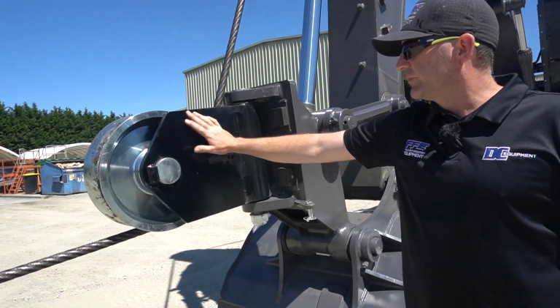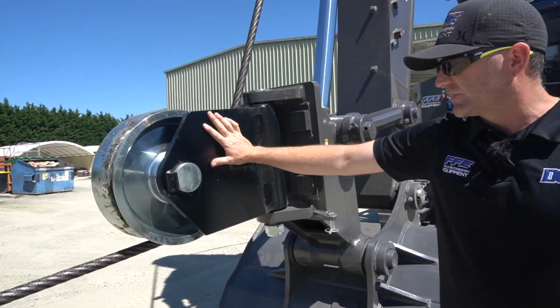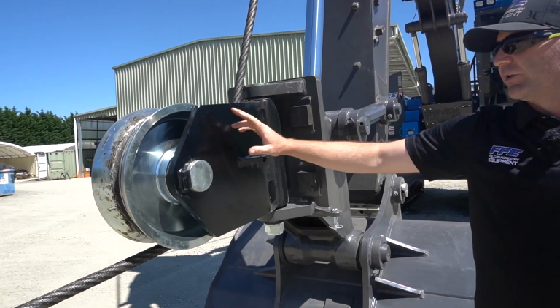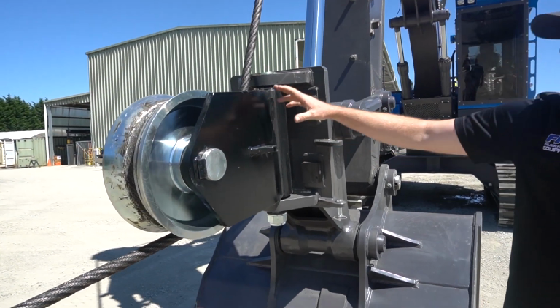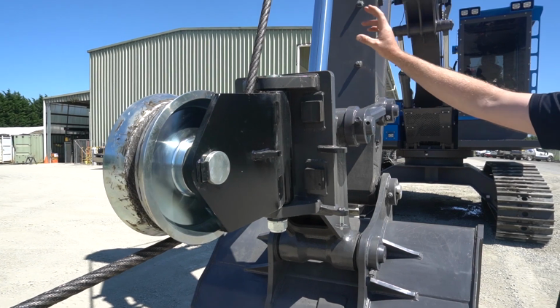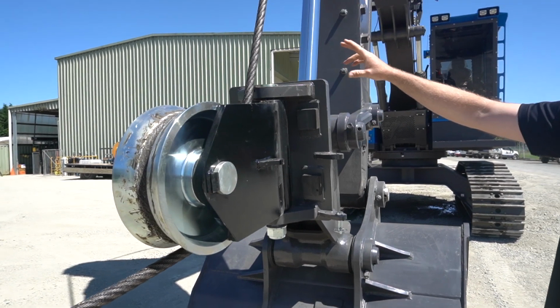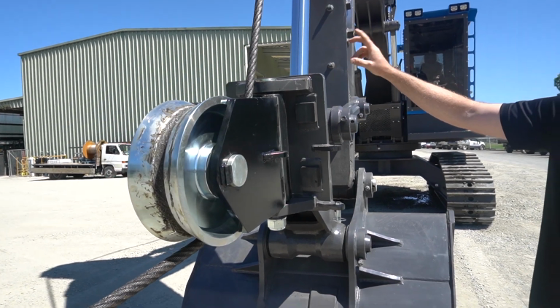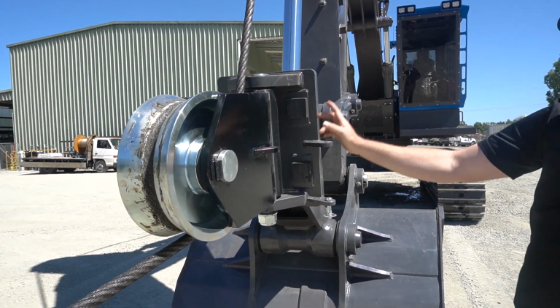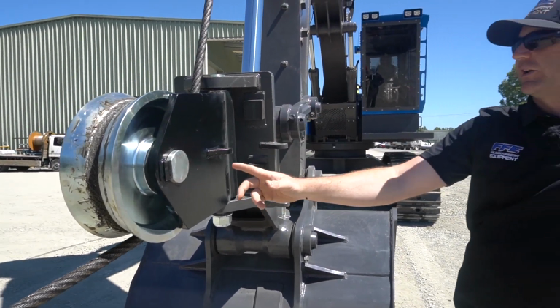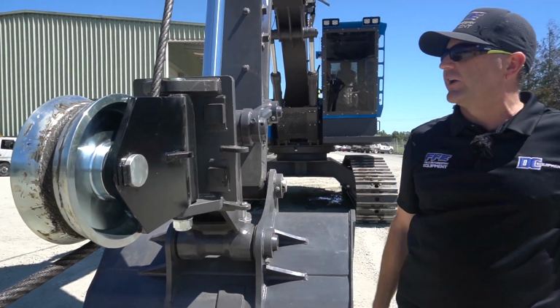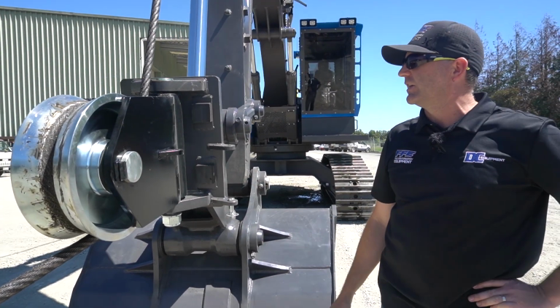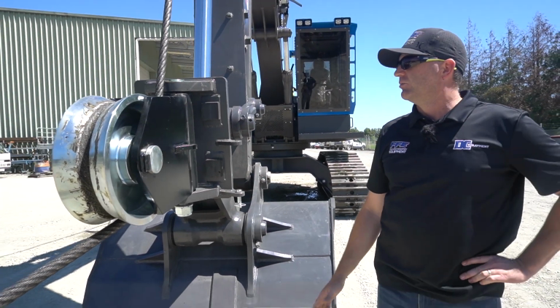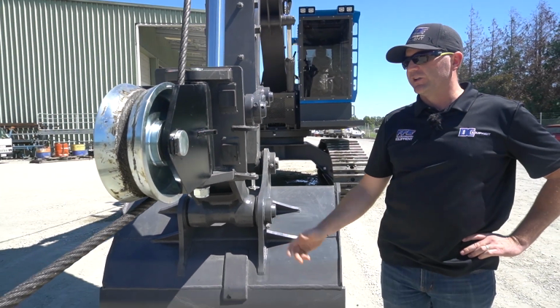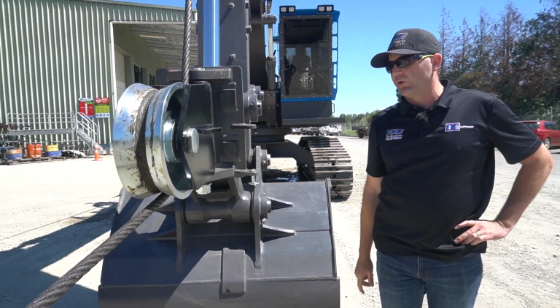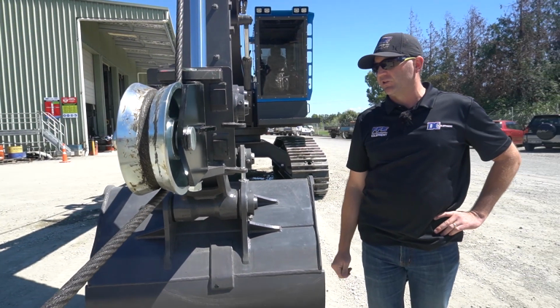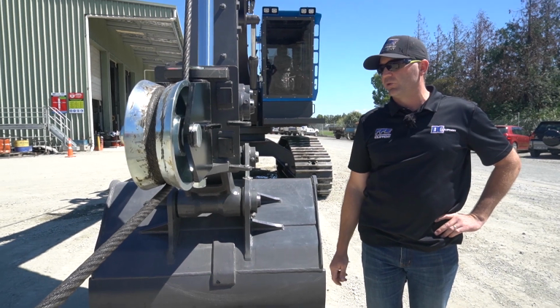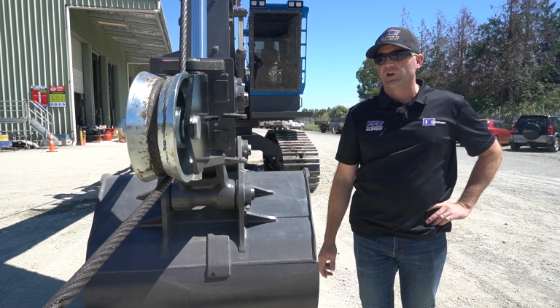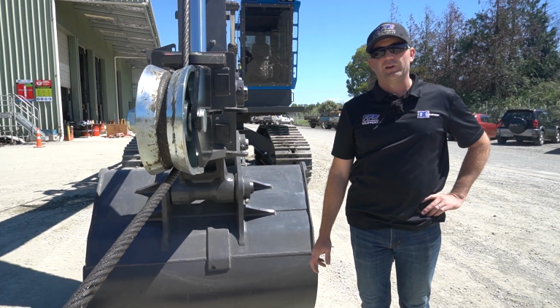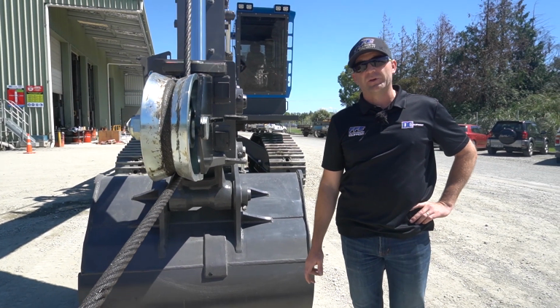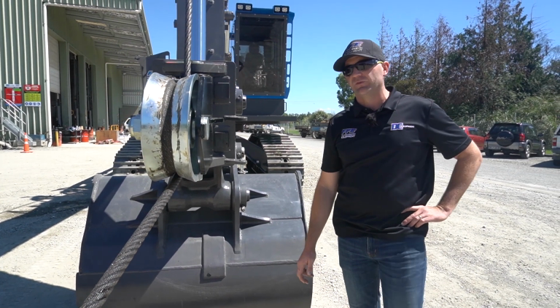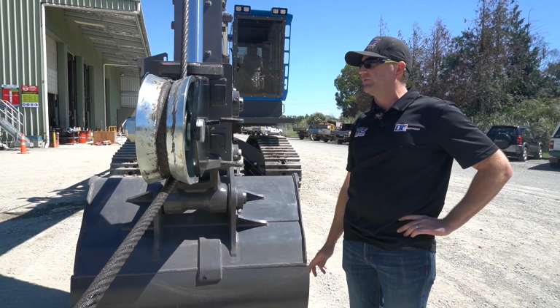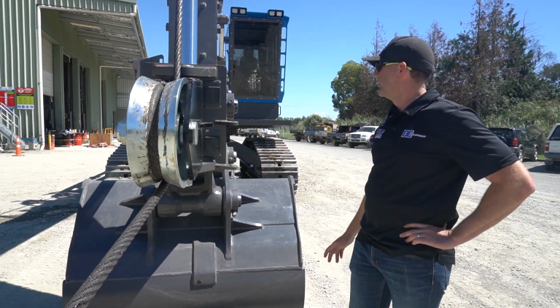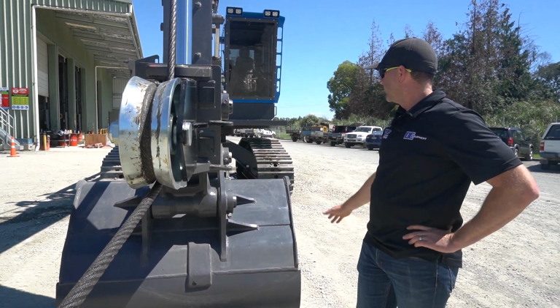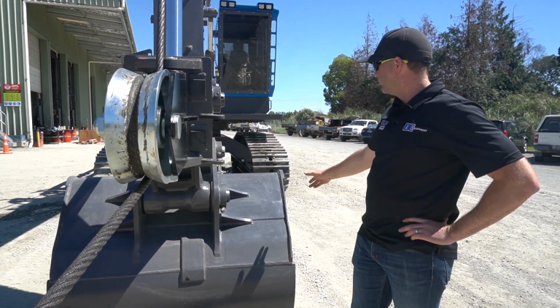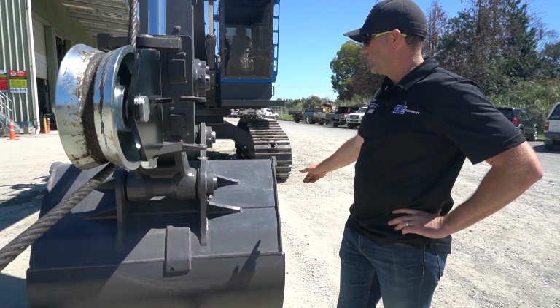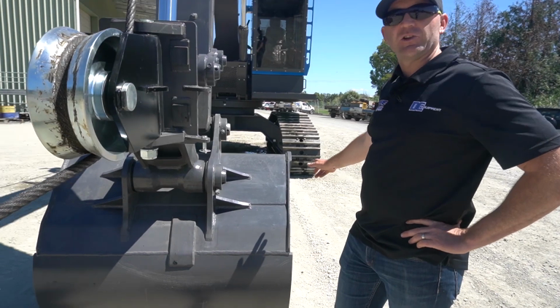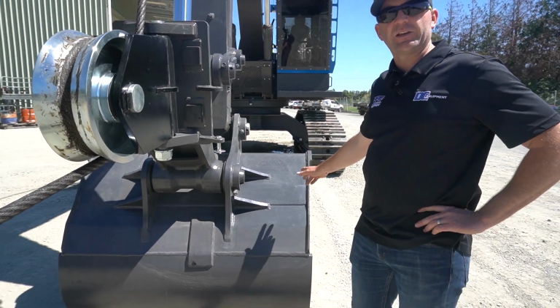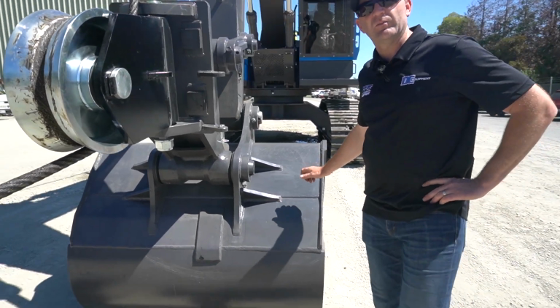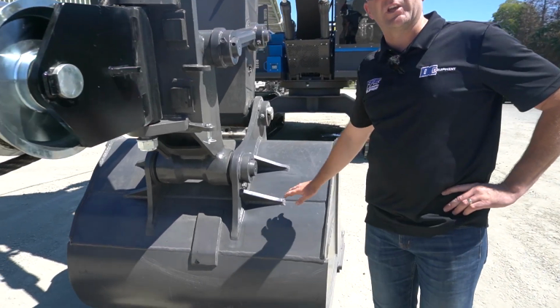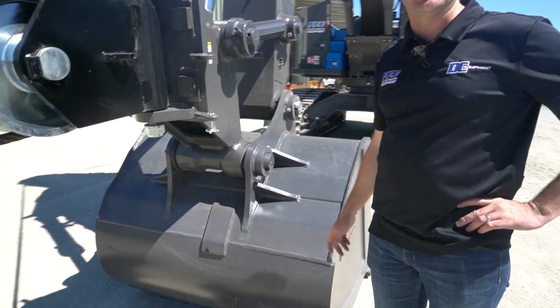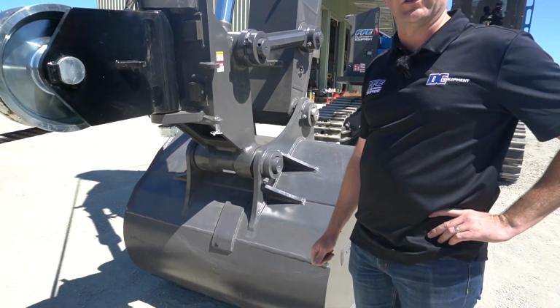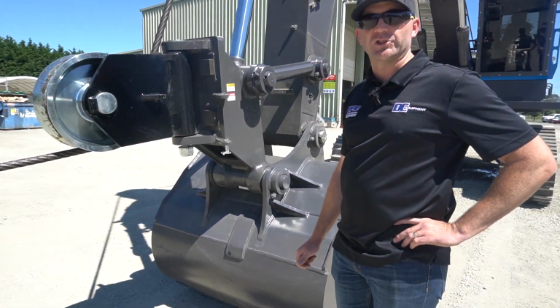From there we flow down through to what we call our dog bone sheave. This sits here and pivots — our inch-and-an-eighth rope running out around here. We run a 21-ton line pull, so plenty of room up our sleeve for safety, and retaining the factory bucket keeps the versatility of the machine.